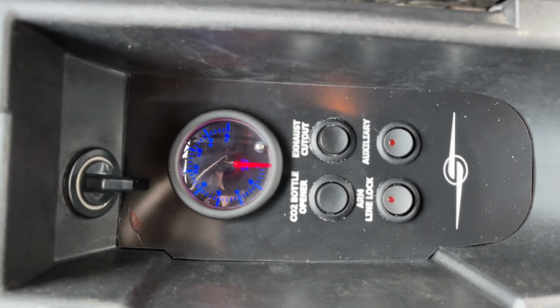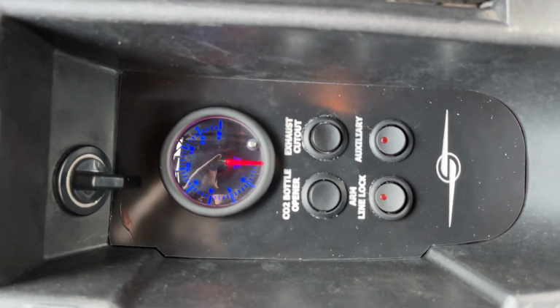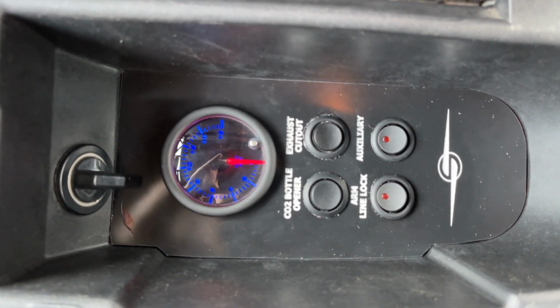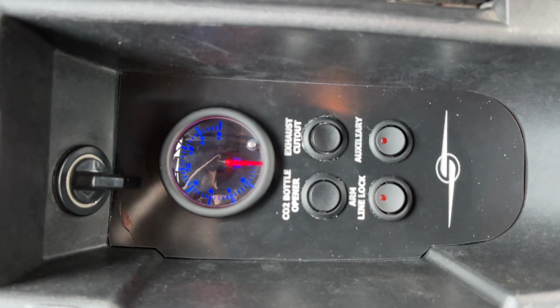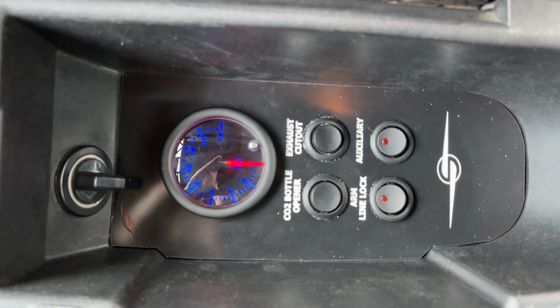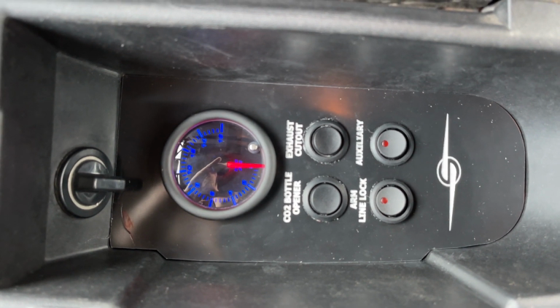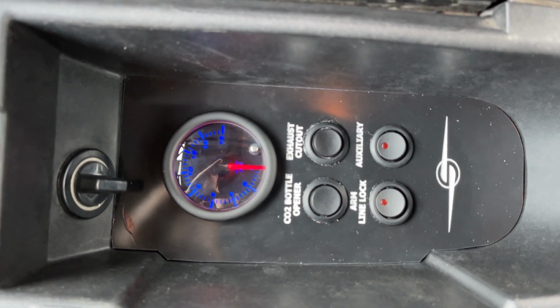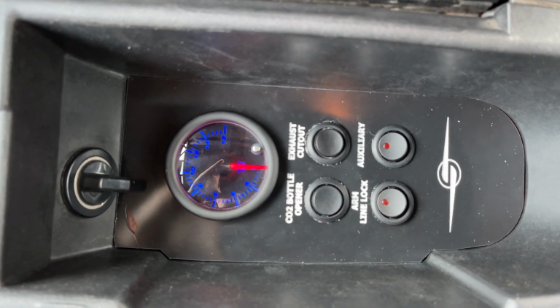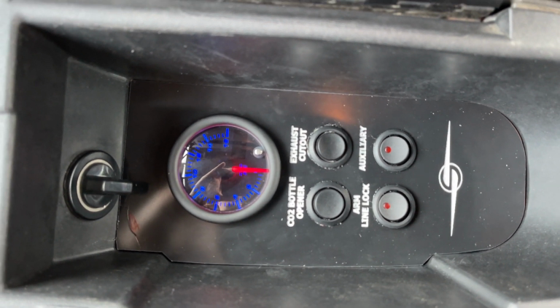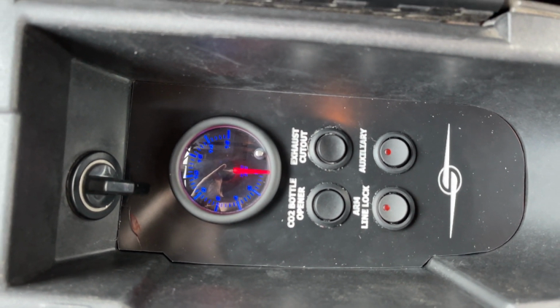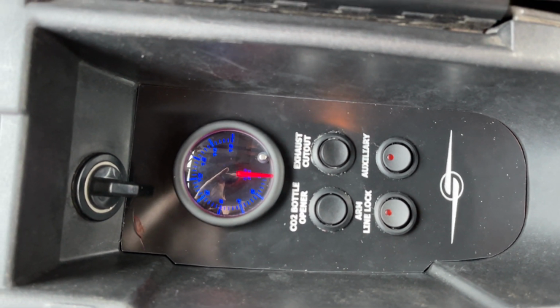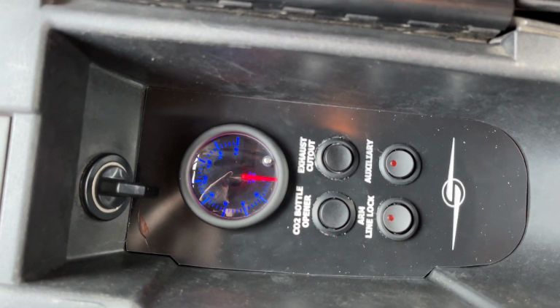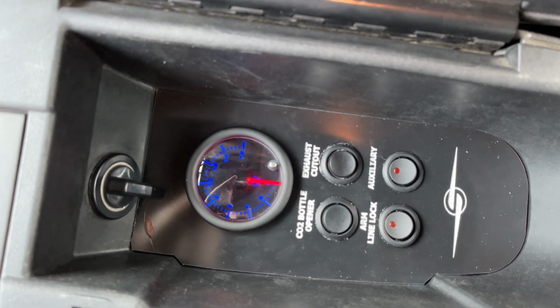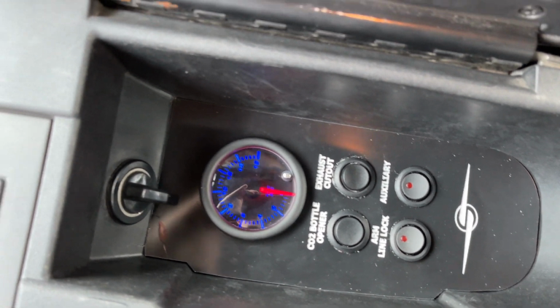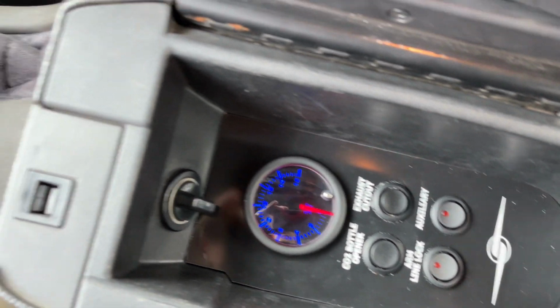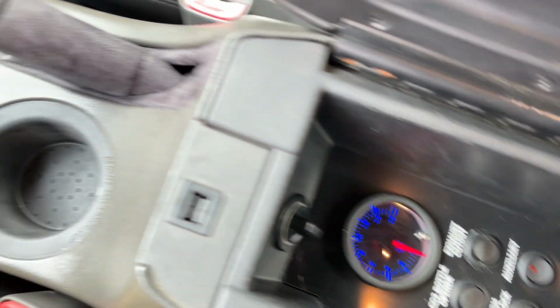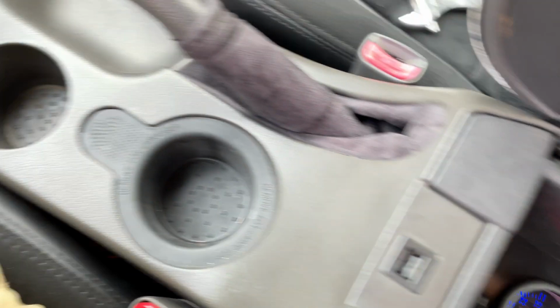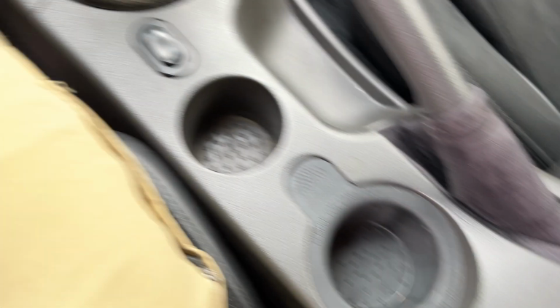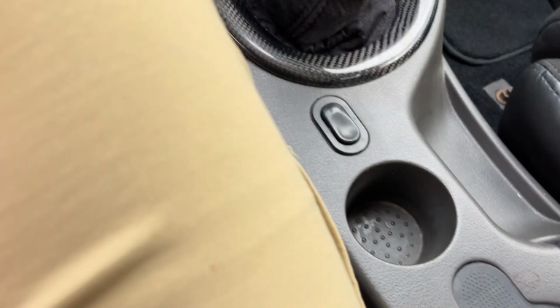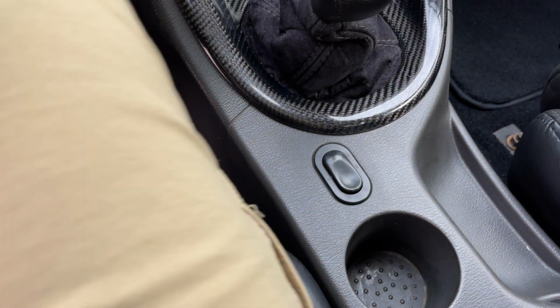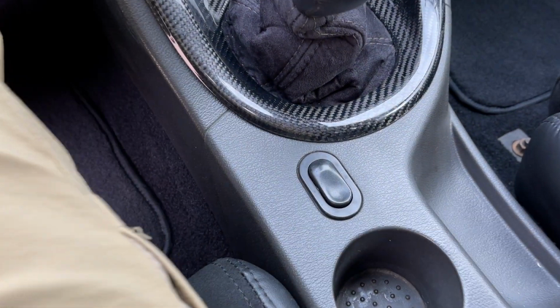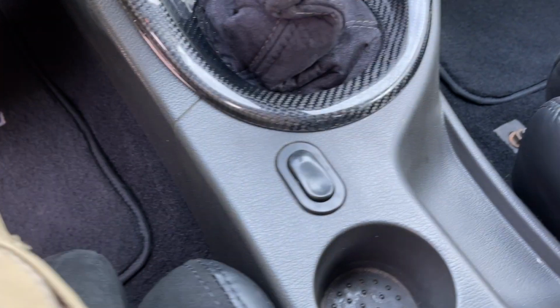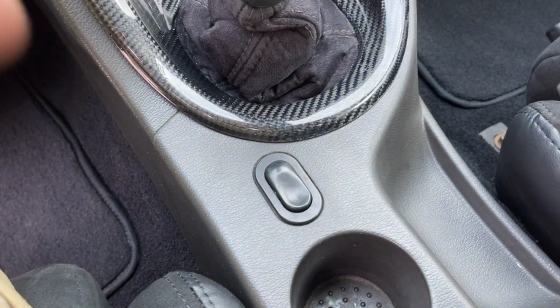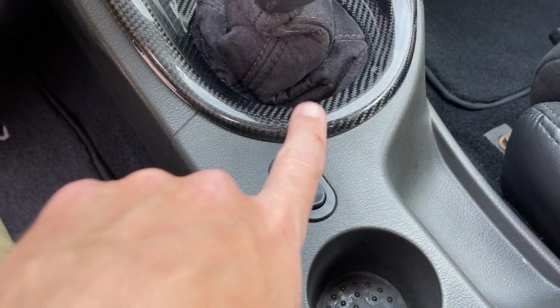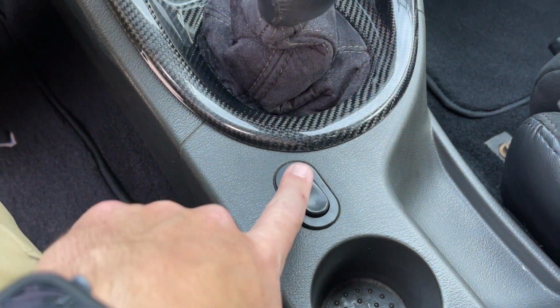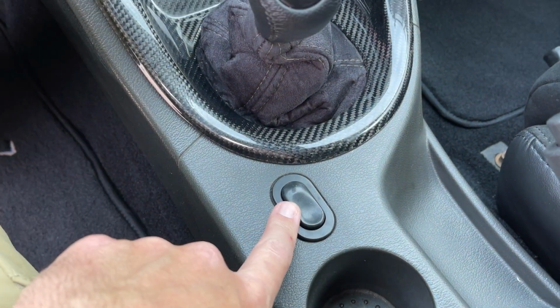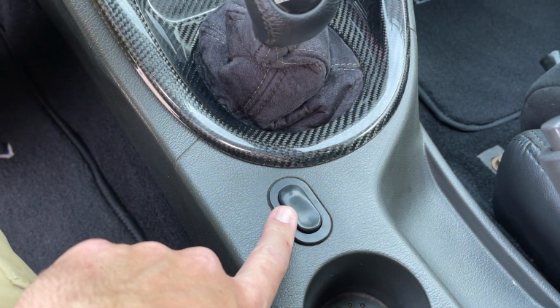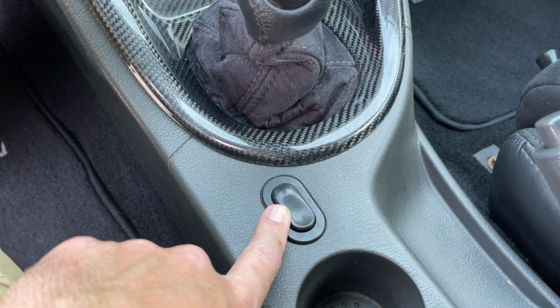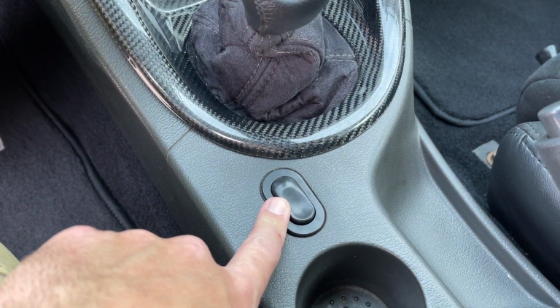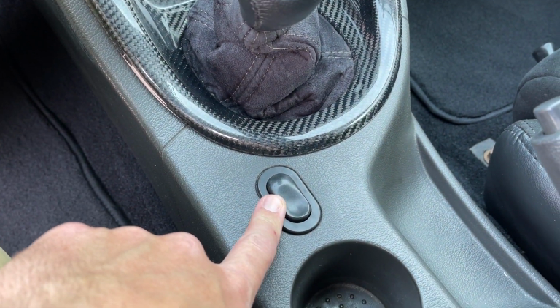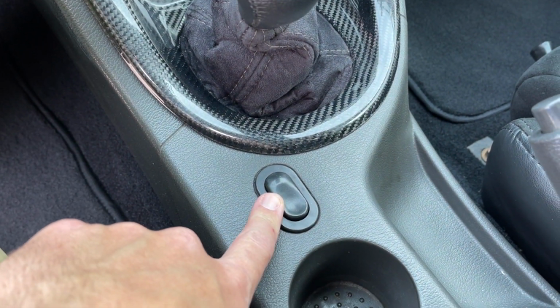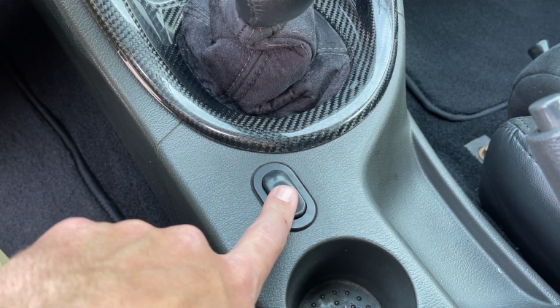This car has not and does not have any nitrous. Once the line lock is armed, this is your line lock switch.